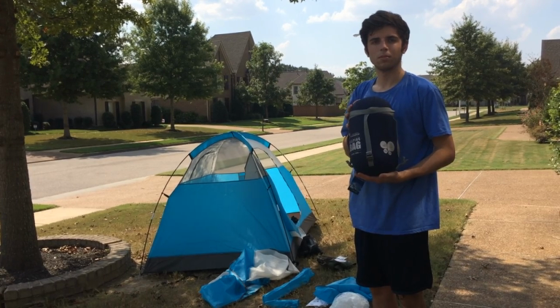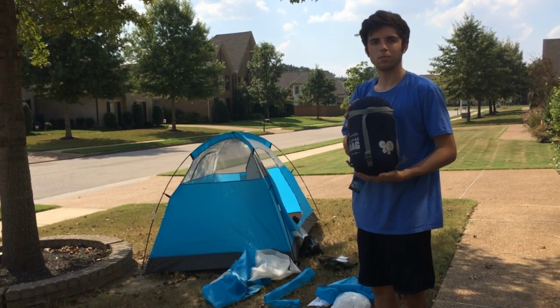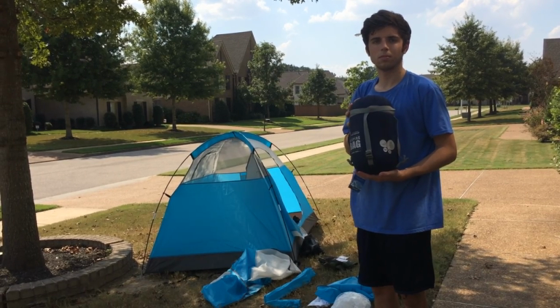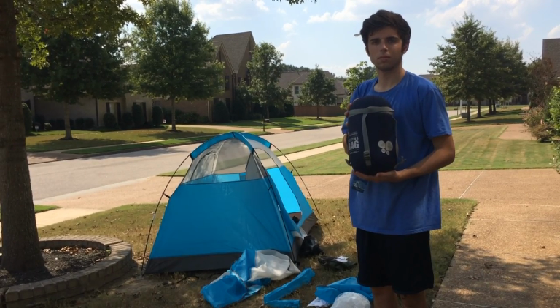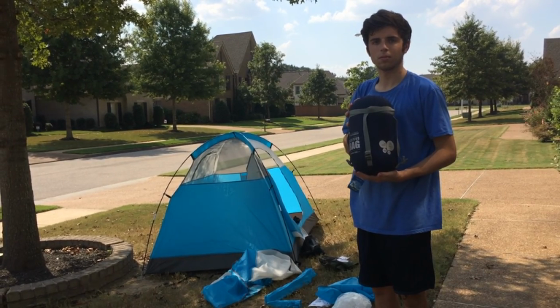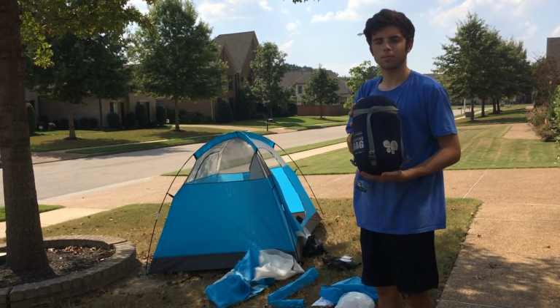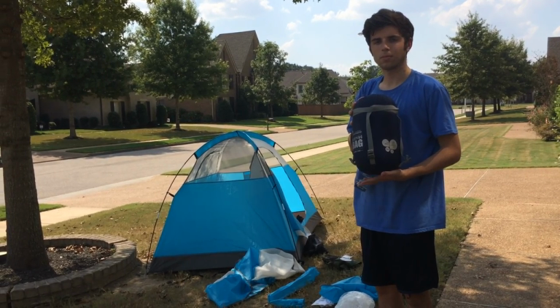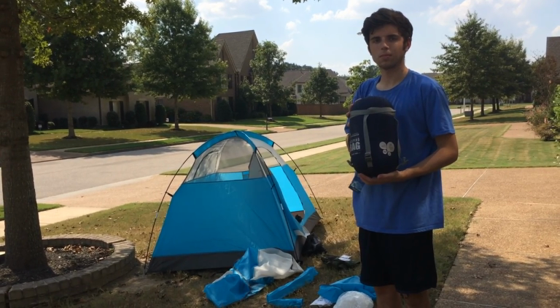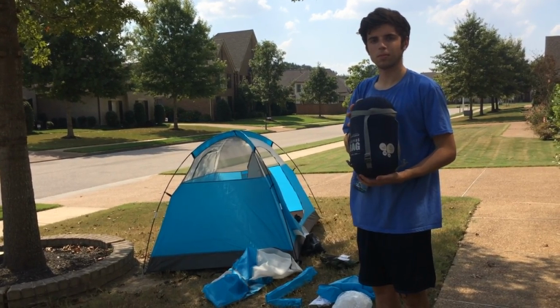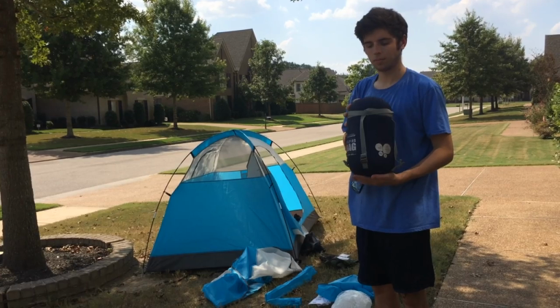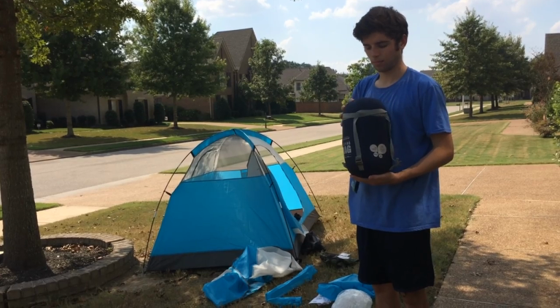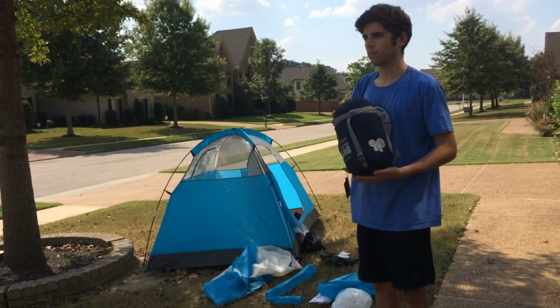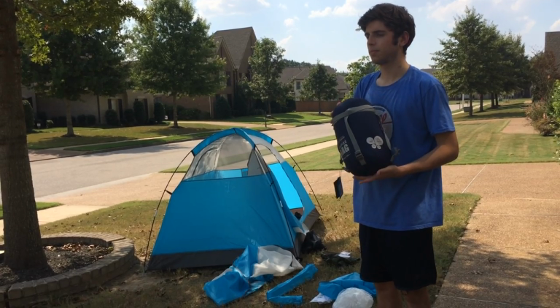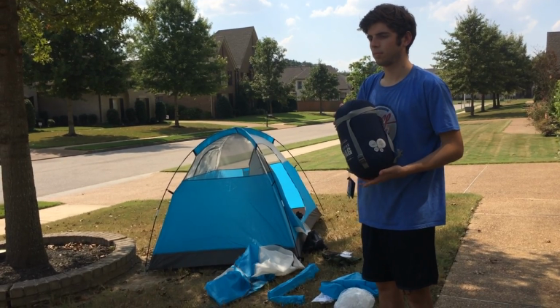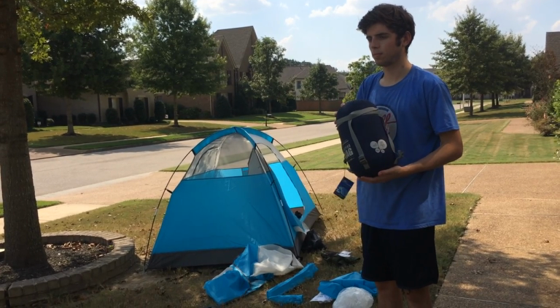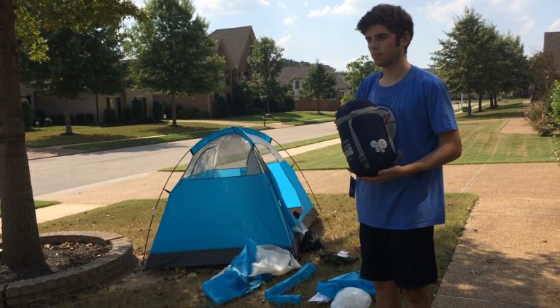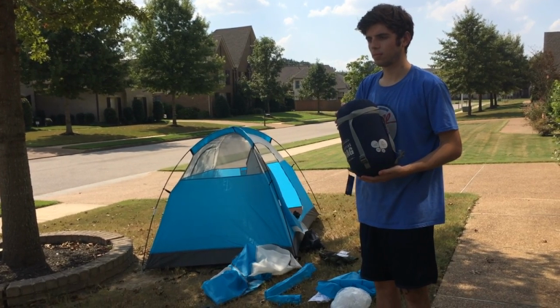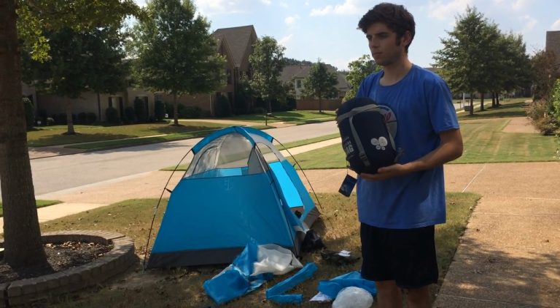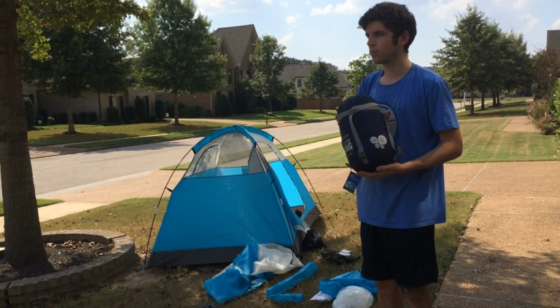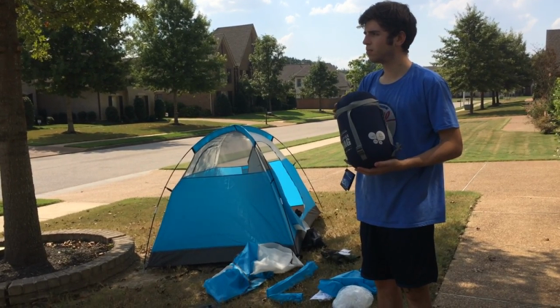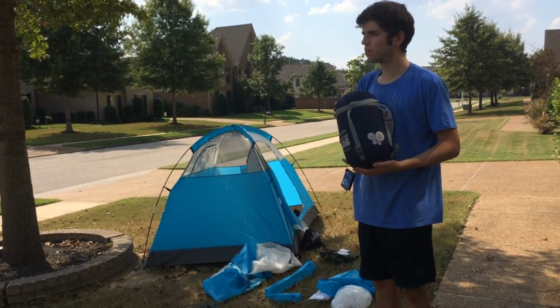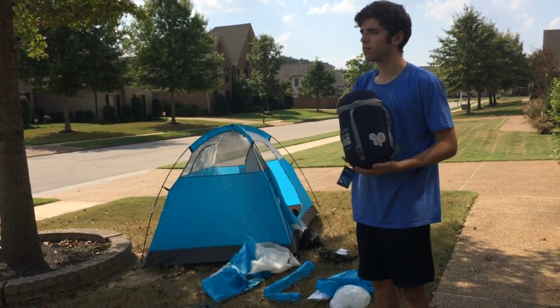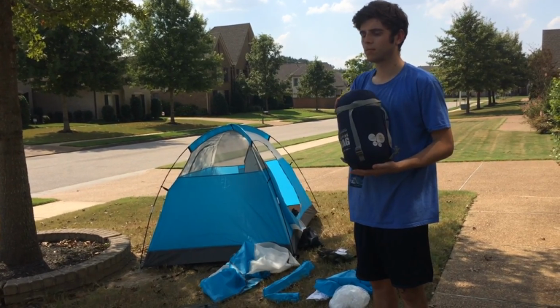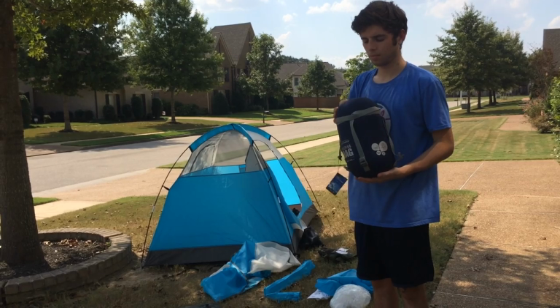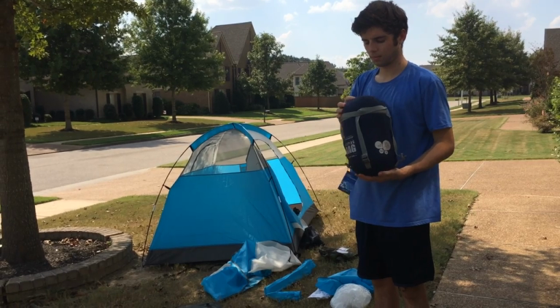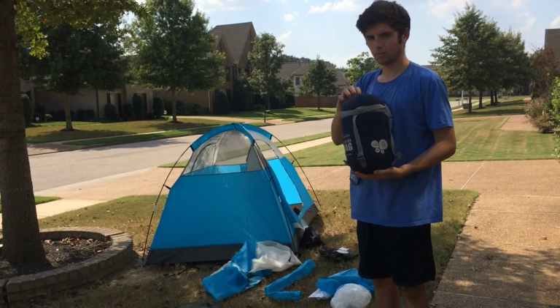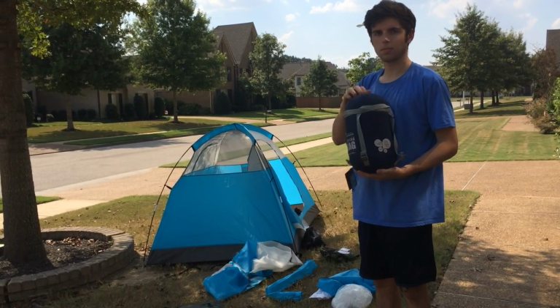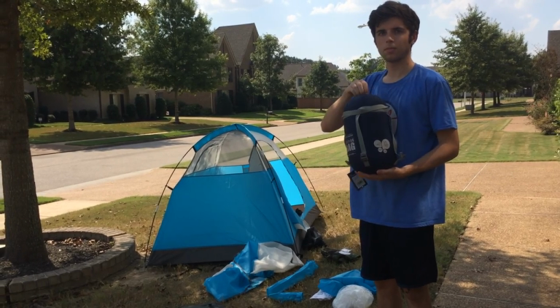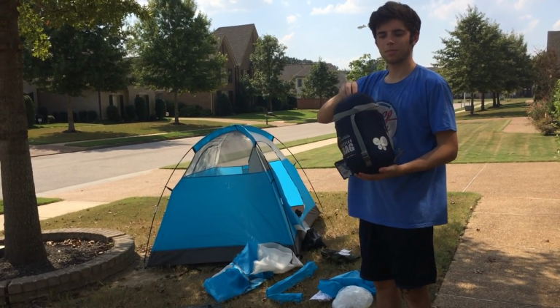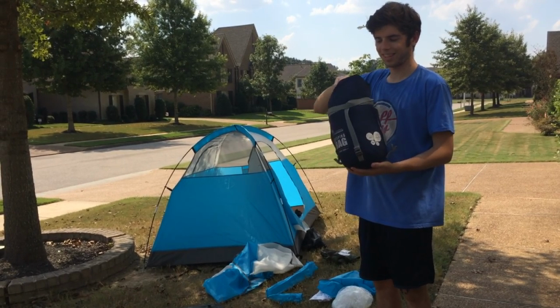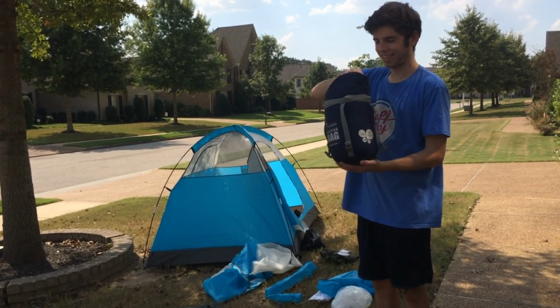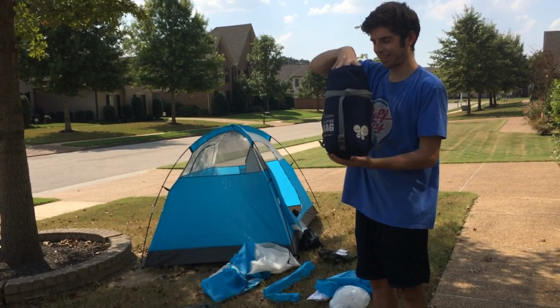Hello, today we're testing out our new sleeping bag. As you can see, we're checking out the new tent and self-inflating sleeping mats and pillow and all kinds of gear in preparation for an upcoming camping weekend.